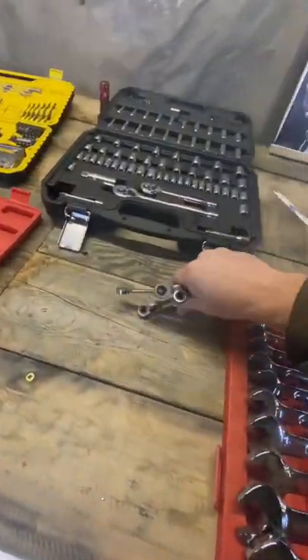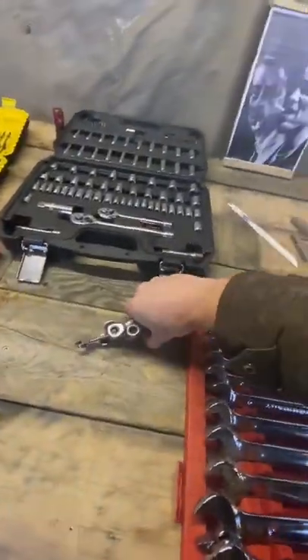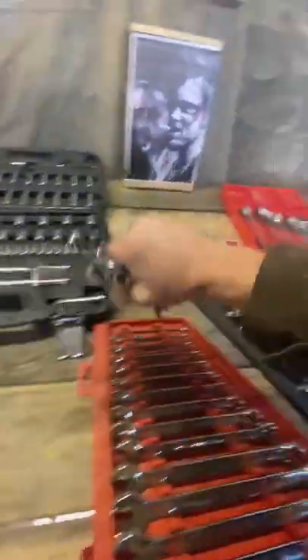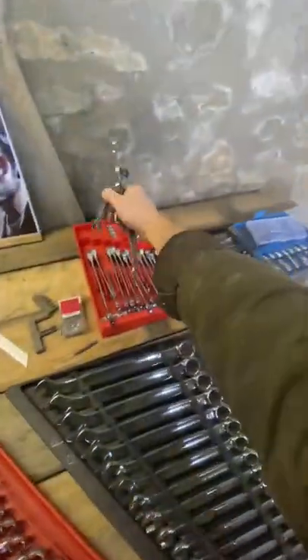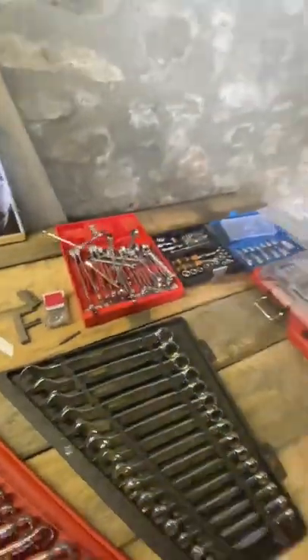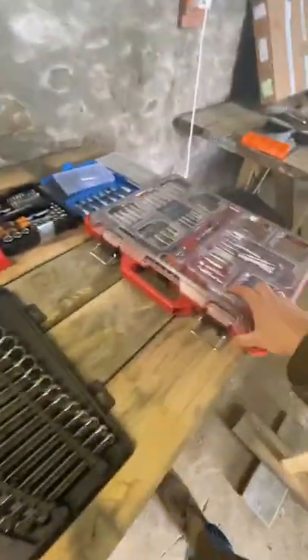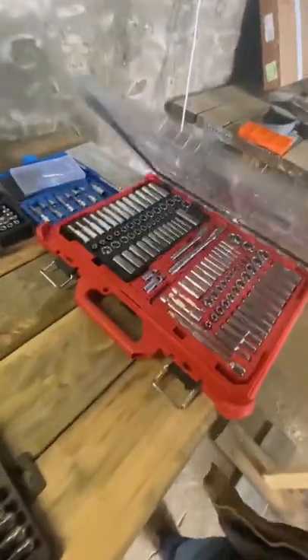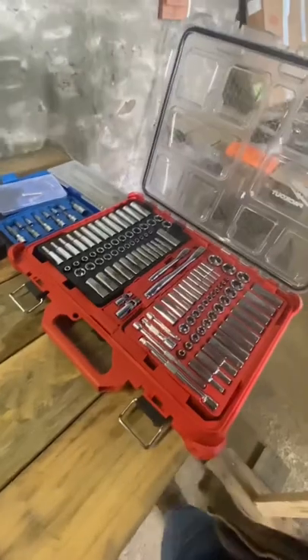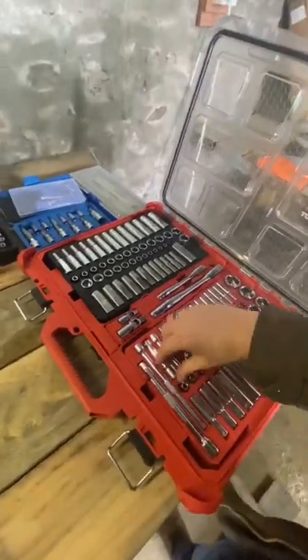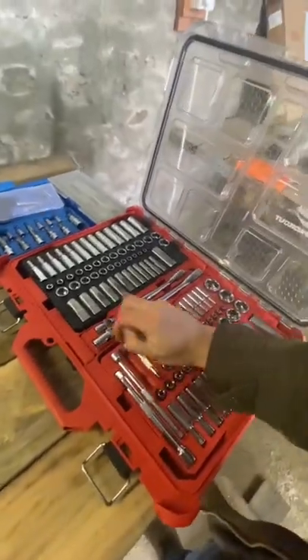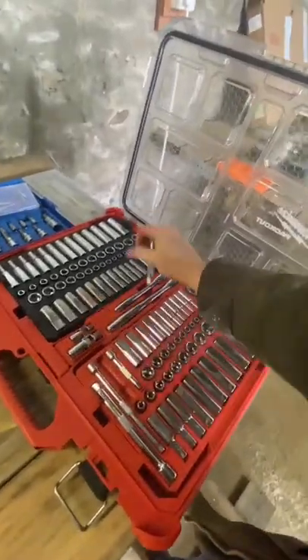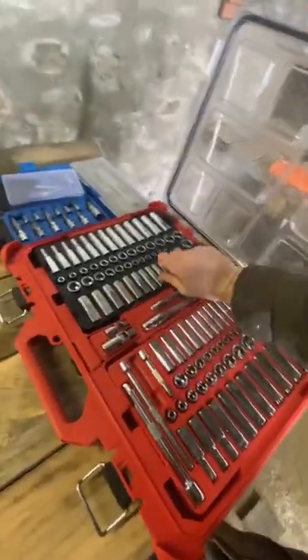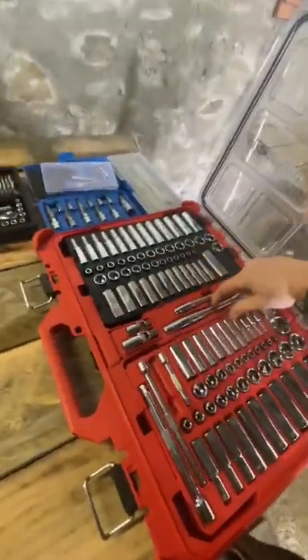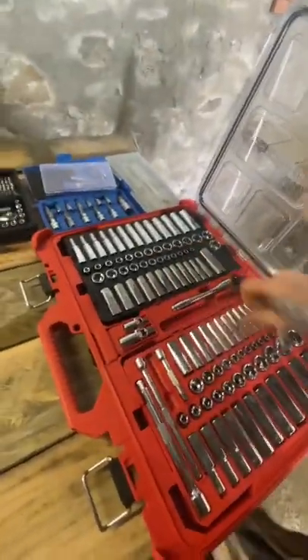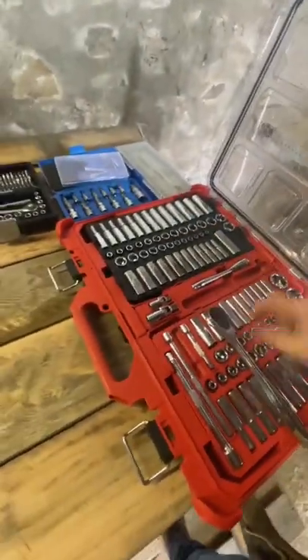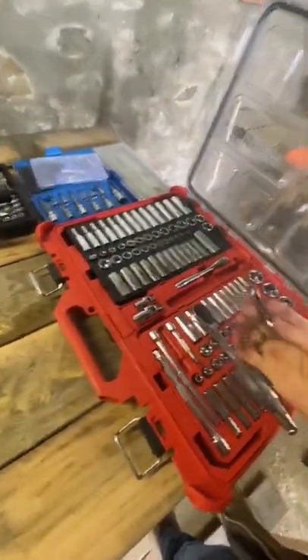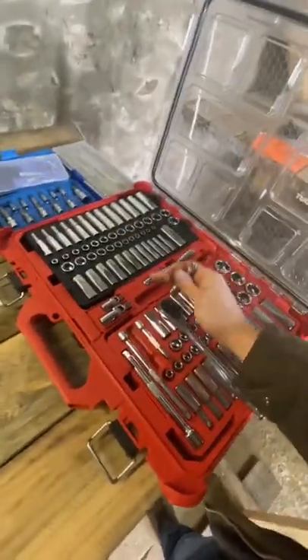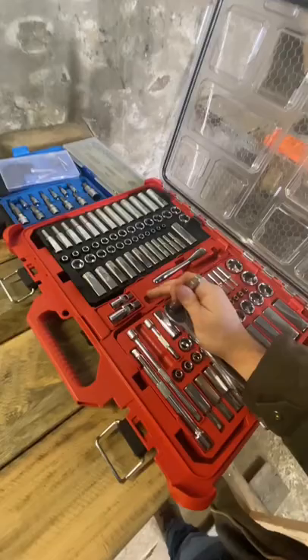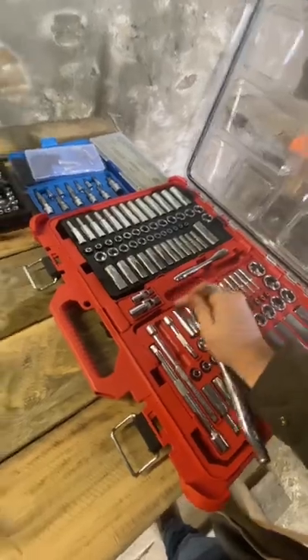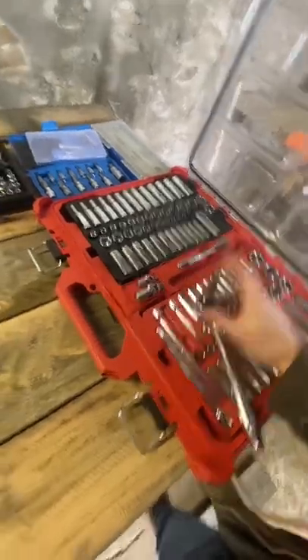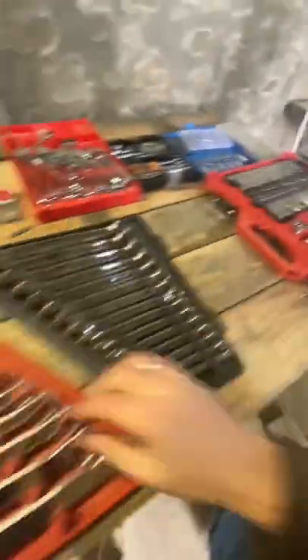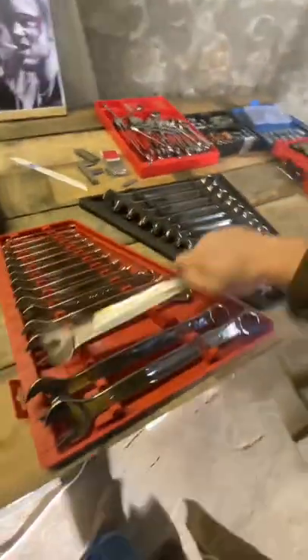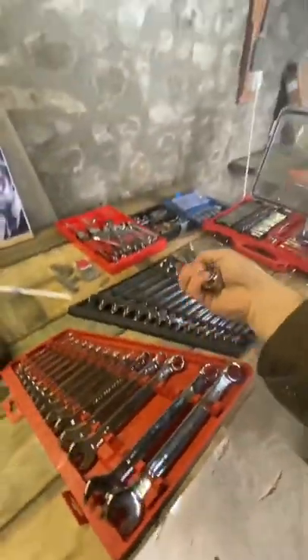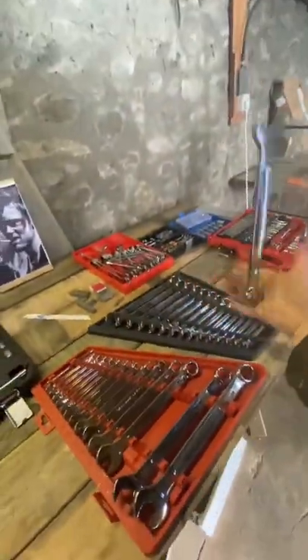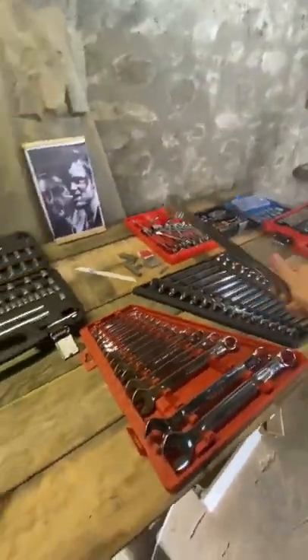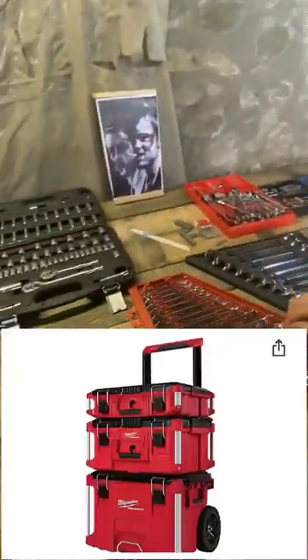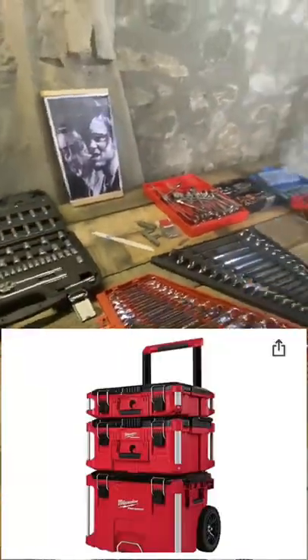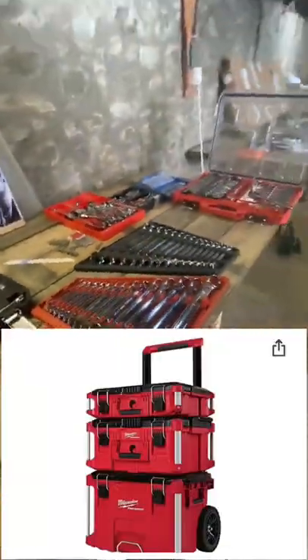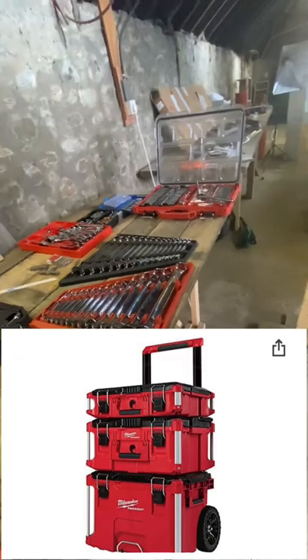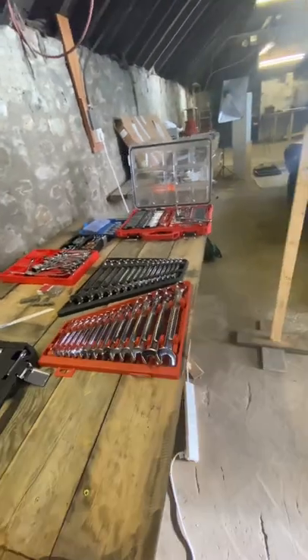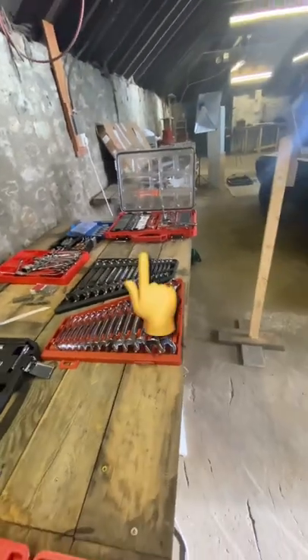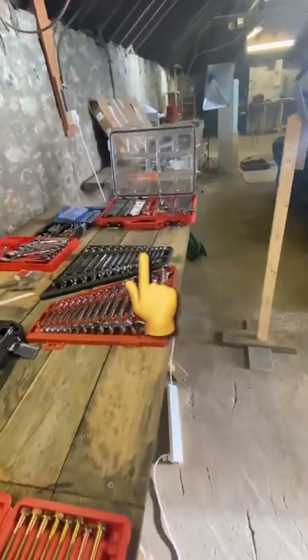I need to get these tools situated, protected from the elements, and organized. The tools are displayed on a dedicated makeshift temporary tool bench out of necessity because I haven't pulled the trigger on a toolbox. Ever since my first taste of the Milwaukee Packout system, I've been addicted — hence the reason I got their socket set.